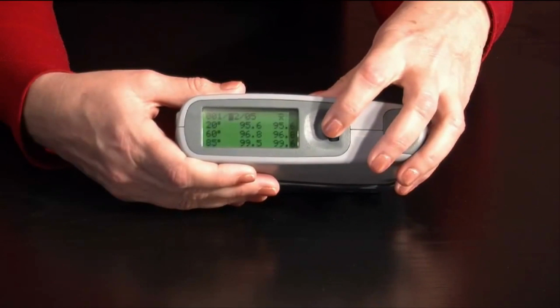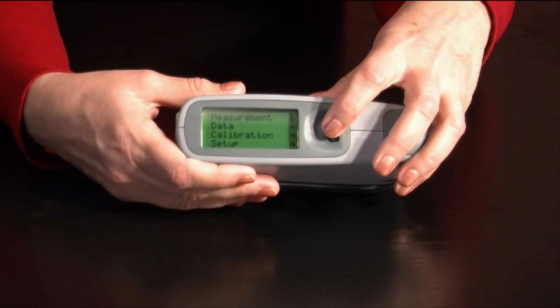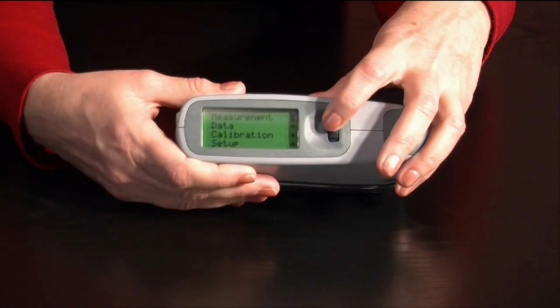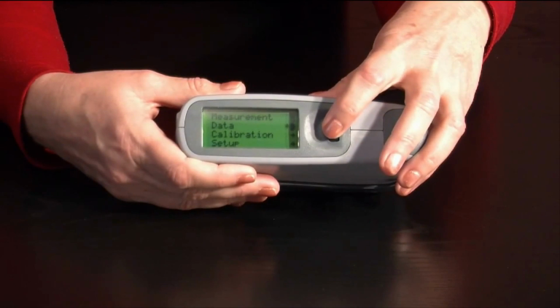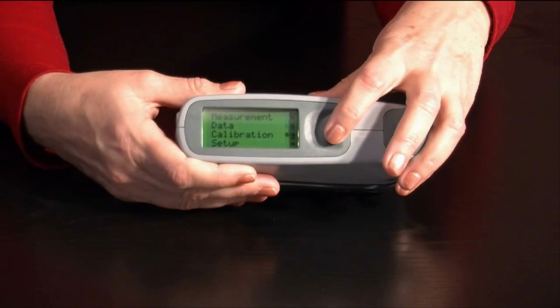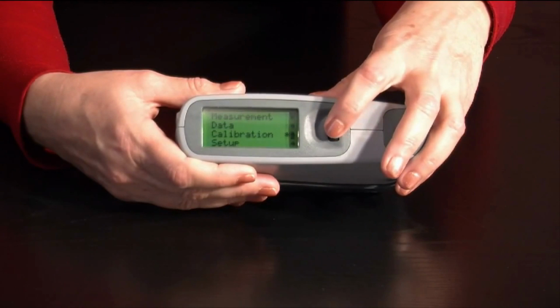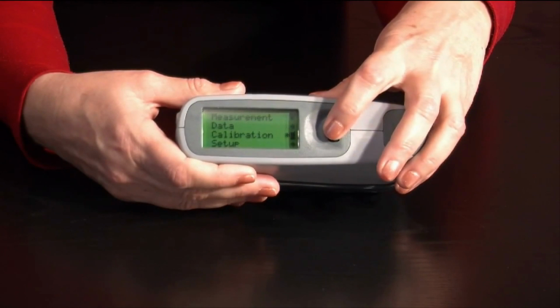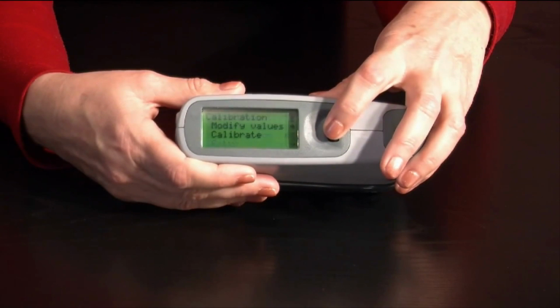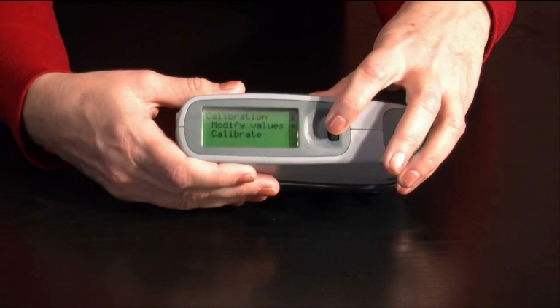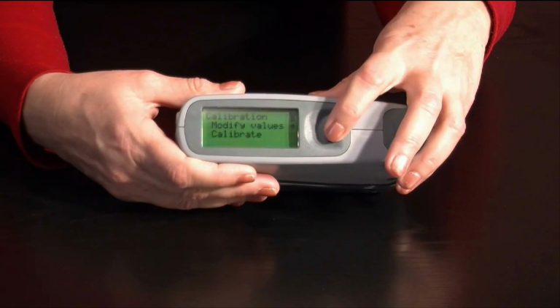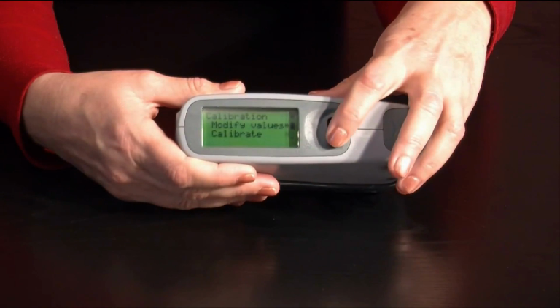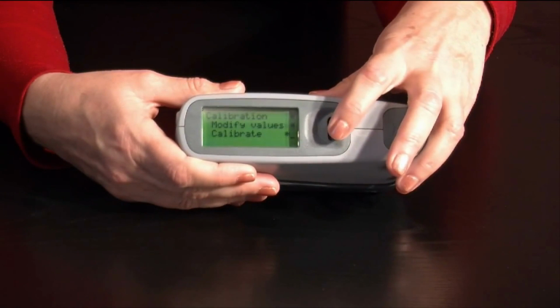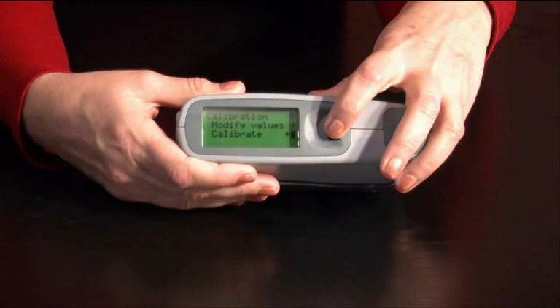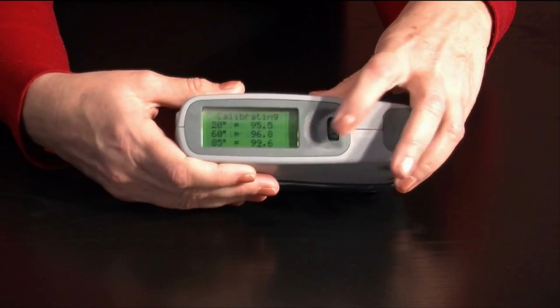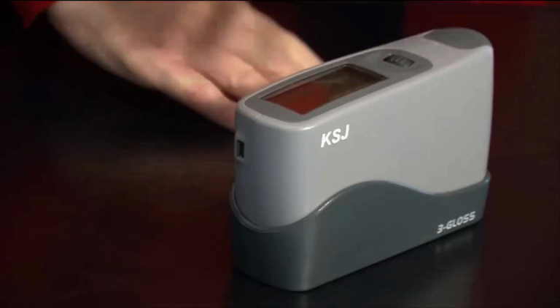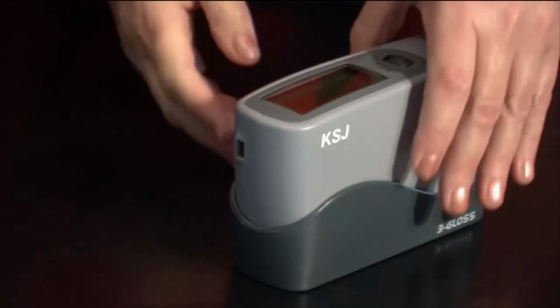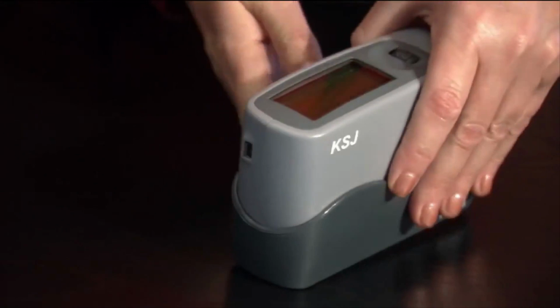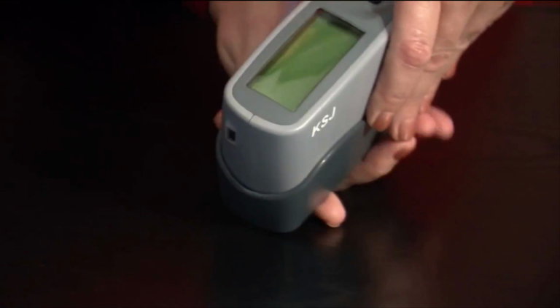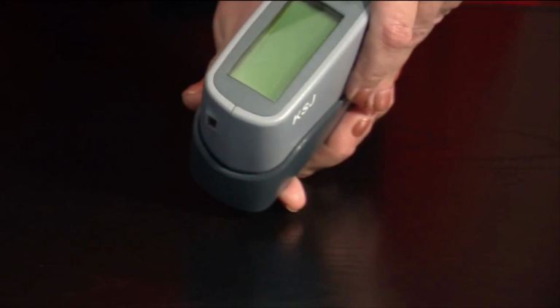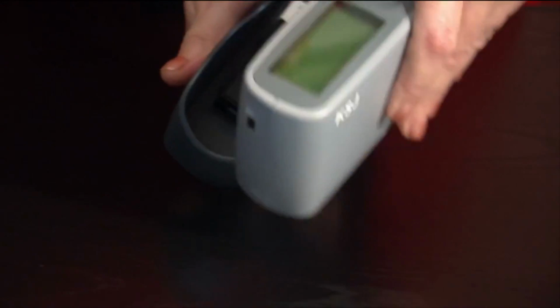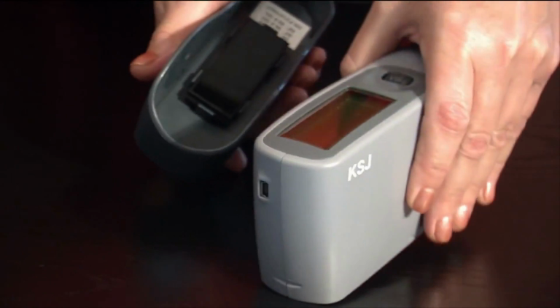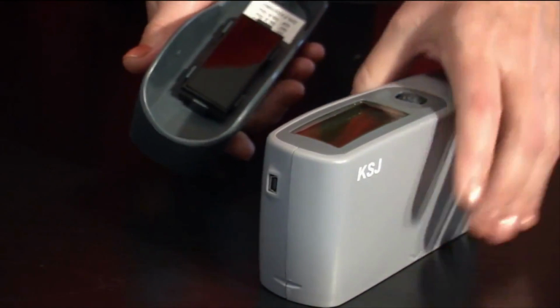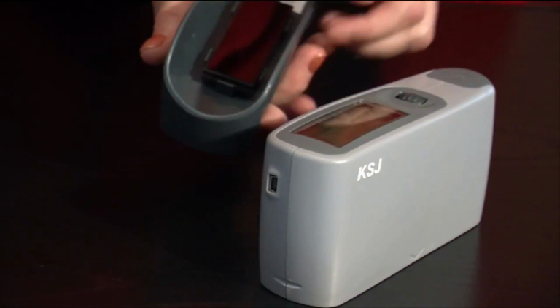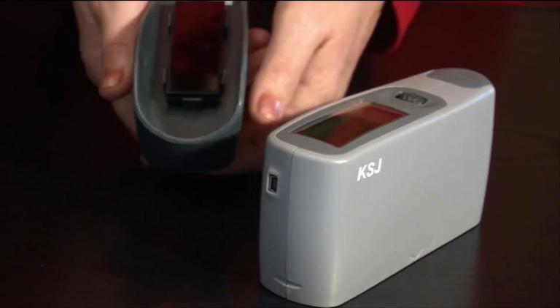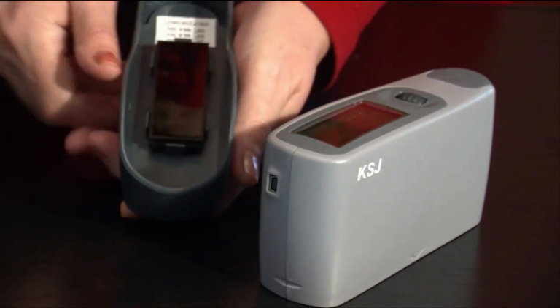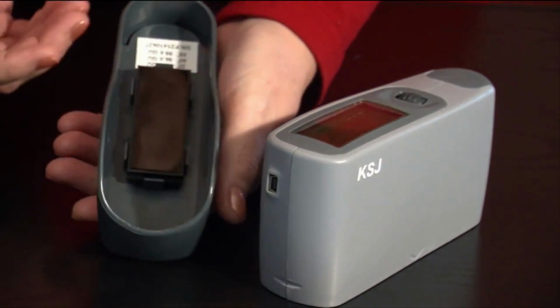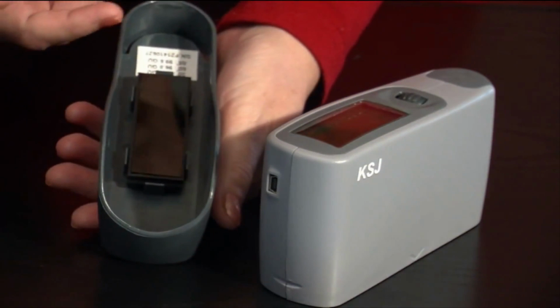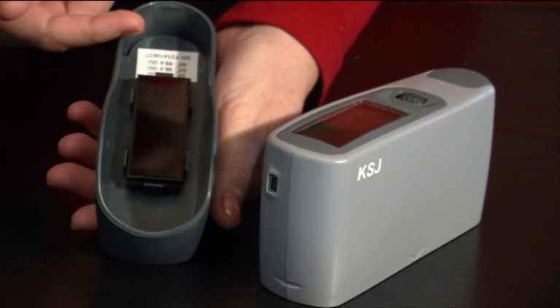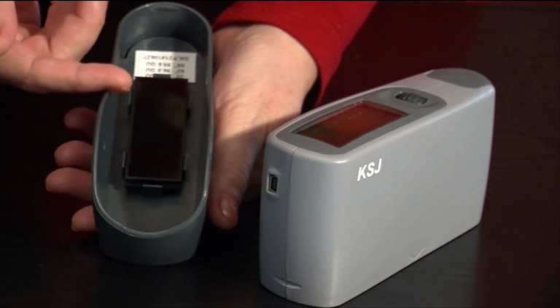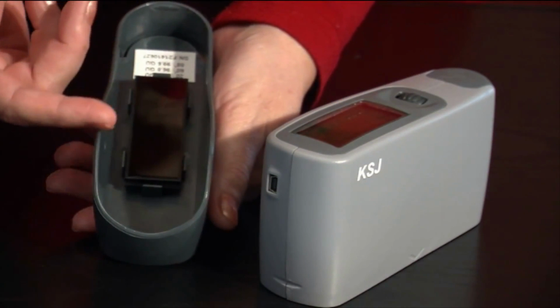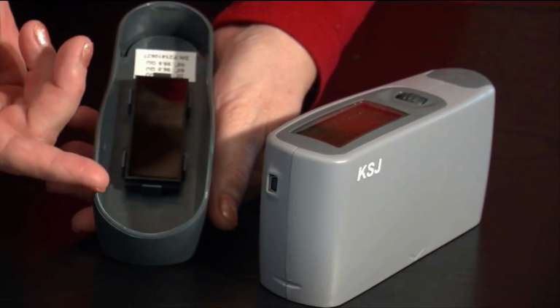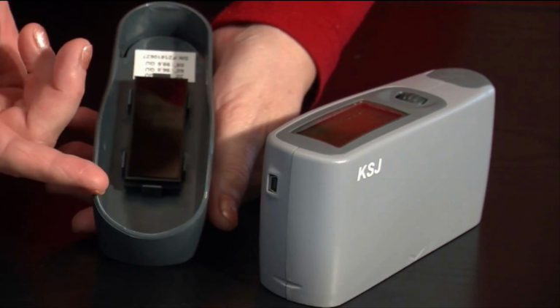Simple by design, it automatically calibrates to the calibration tile in its base. There are no pins or screws that could fail, so repairs are inexpensive.